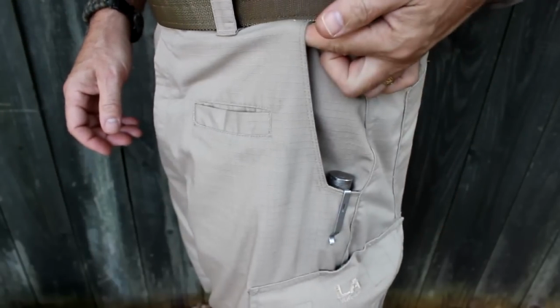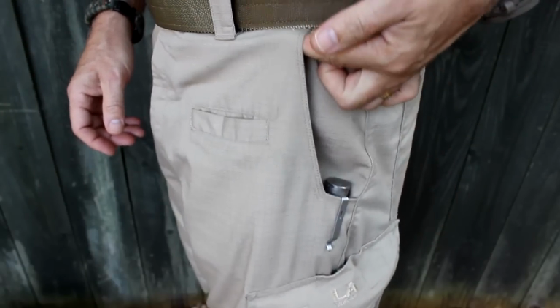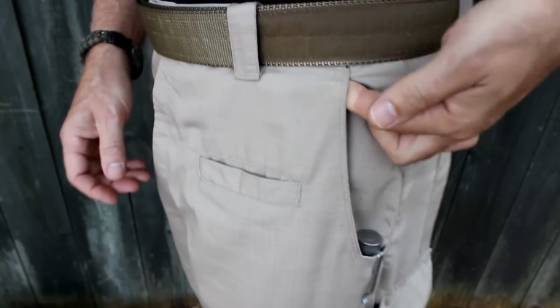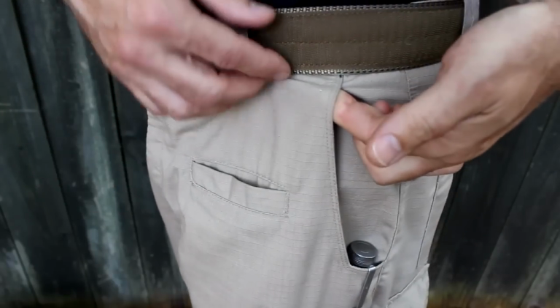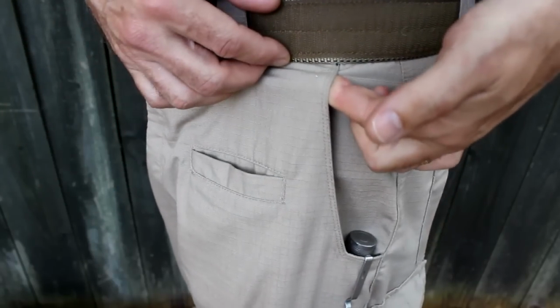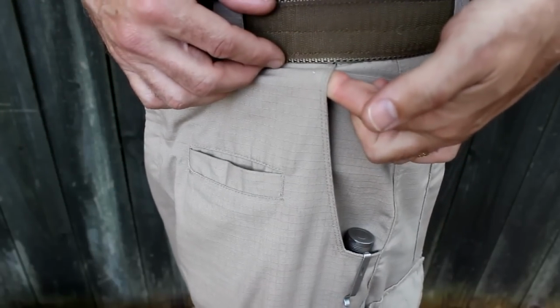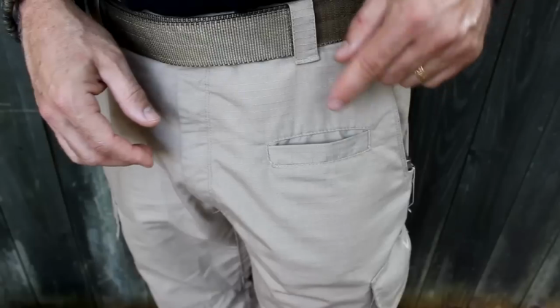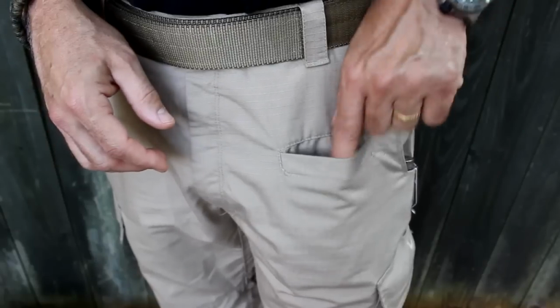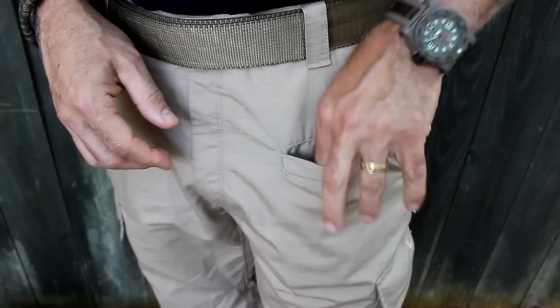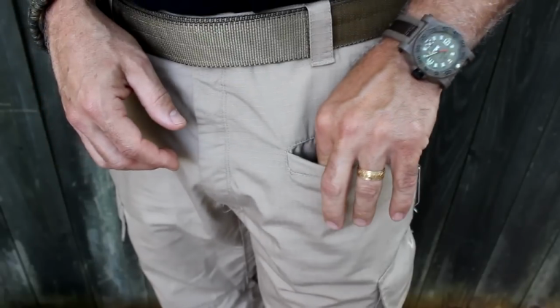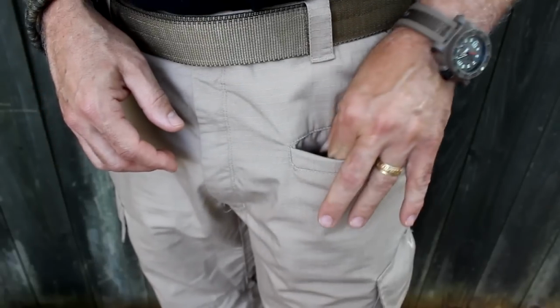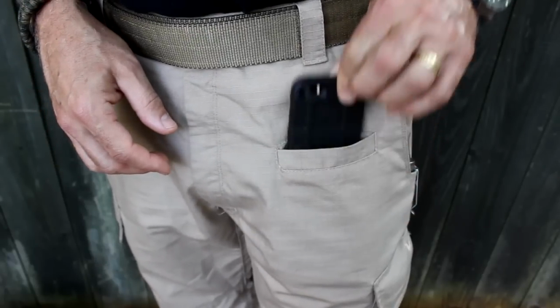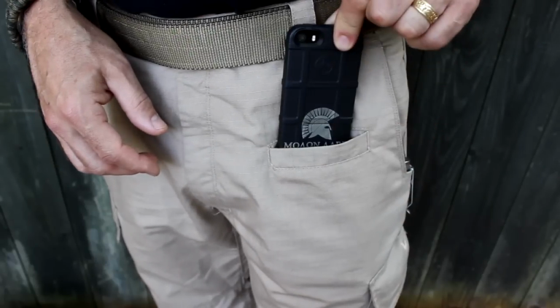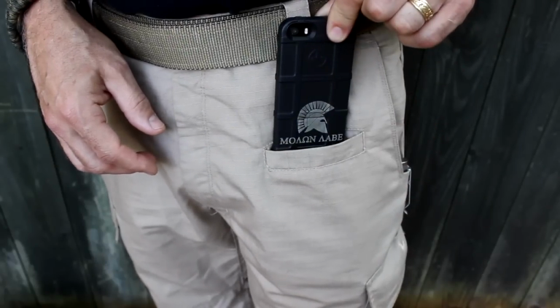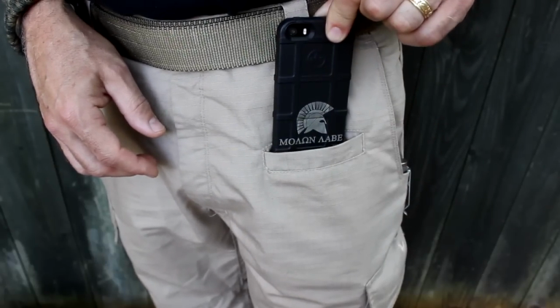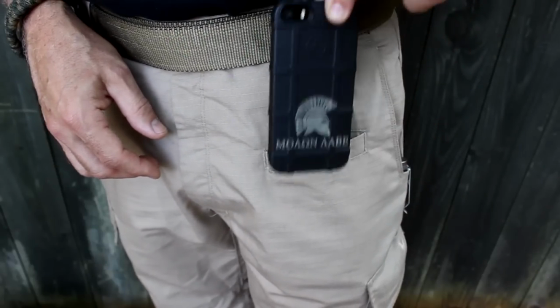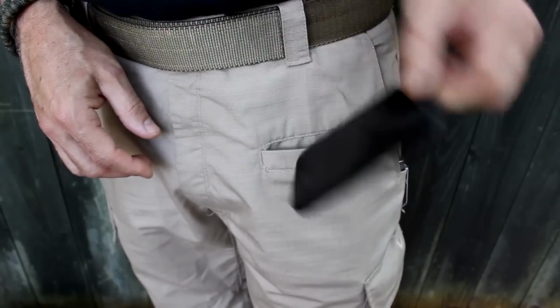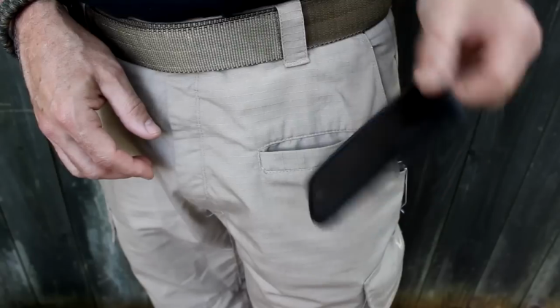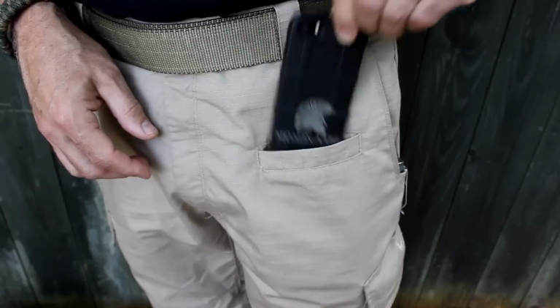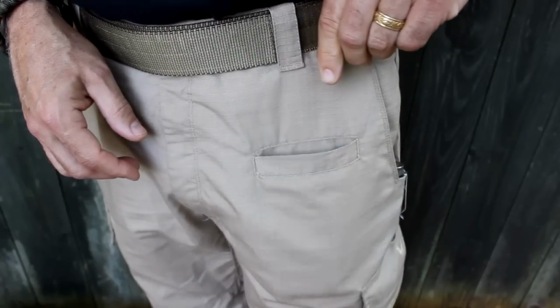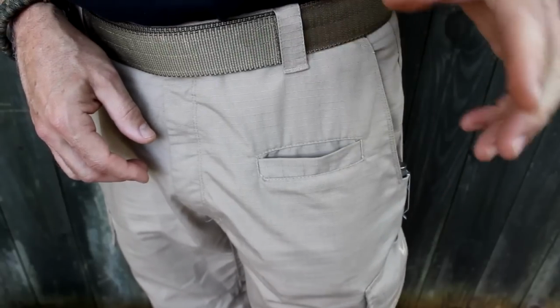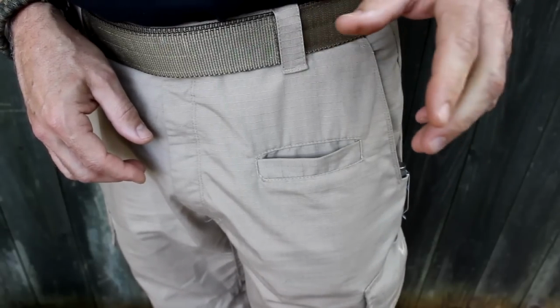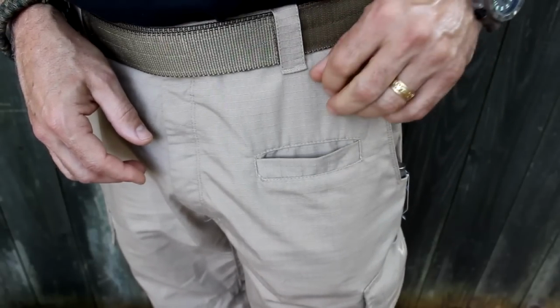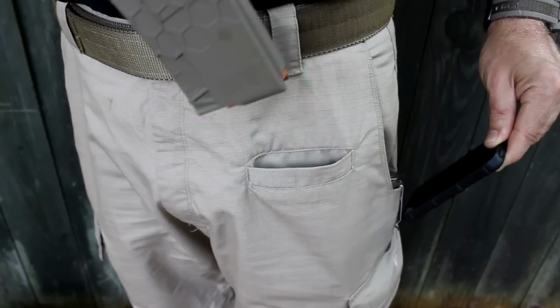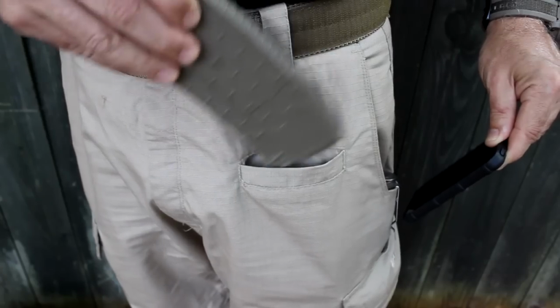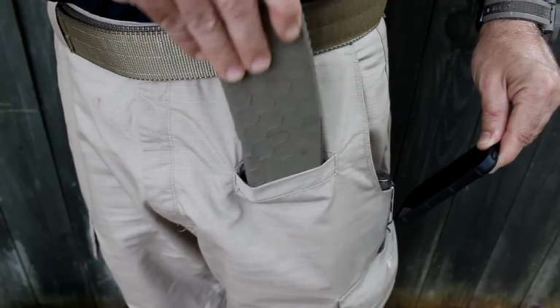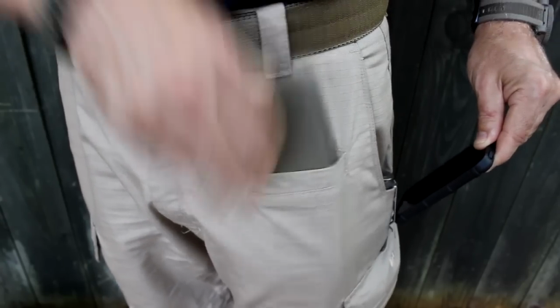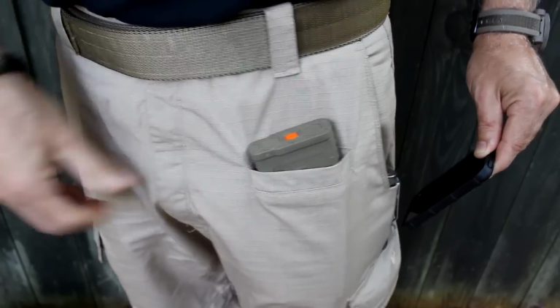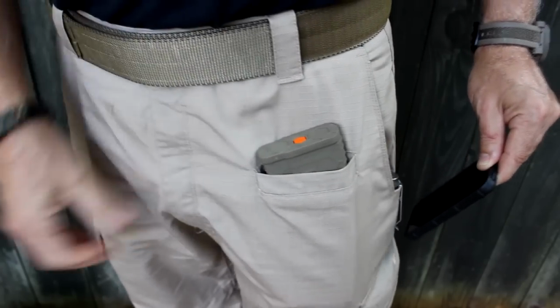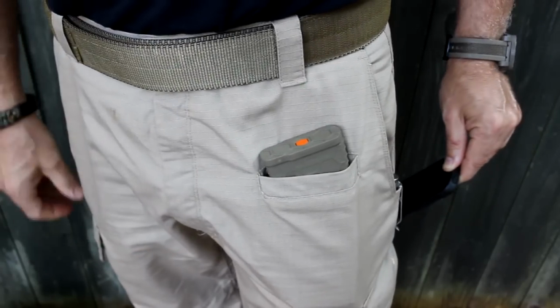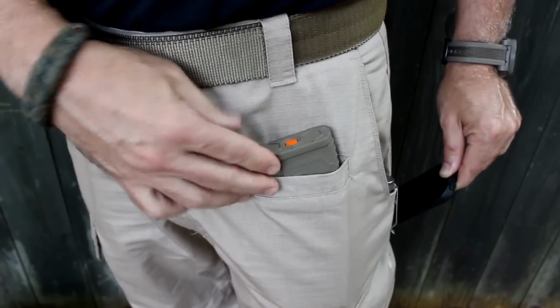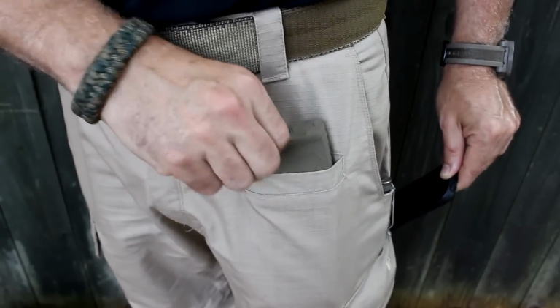The pocket goes all the way to the top right under your belt. One really neat feature is this little small pocket up front, which is perfect for your cell phone — just fits right in that pocket, drops right in. But this pocket can also fit an M16 or an AR-15 magazine.